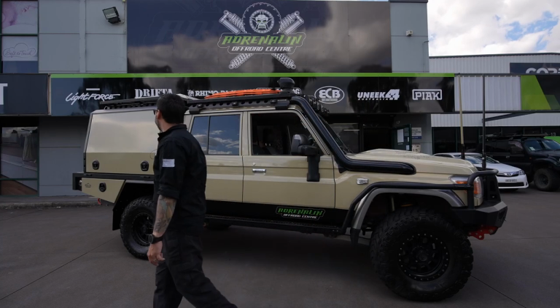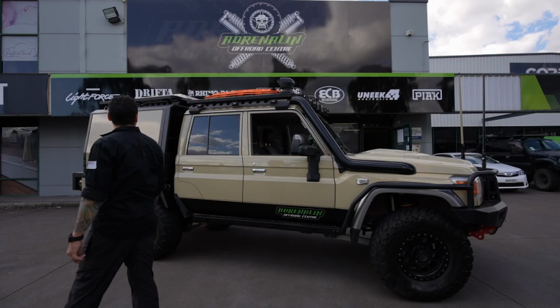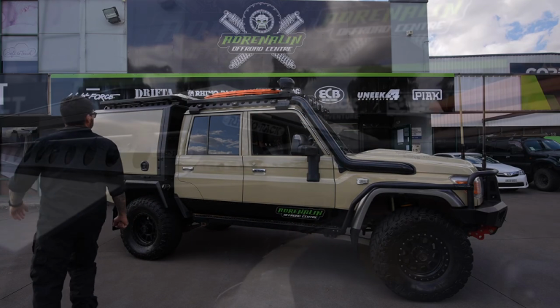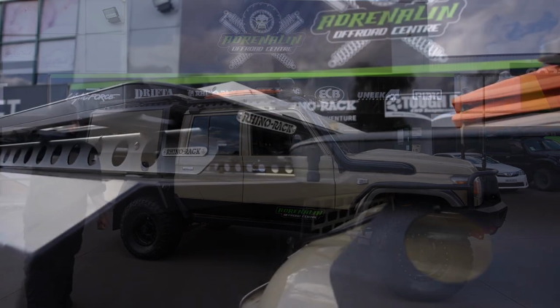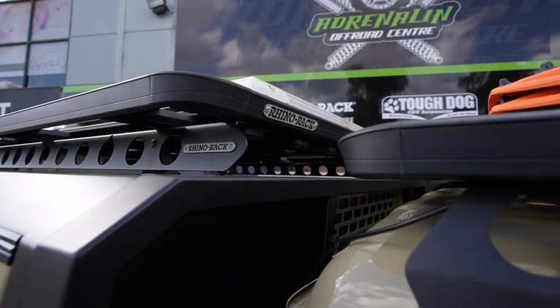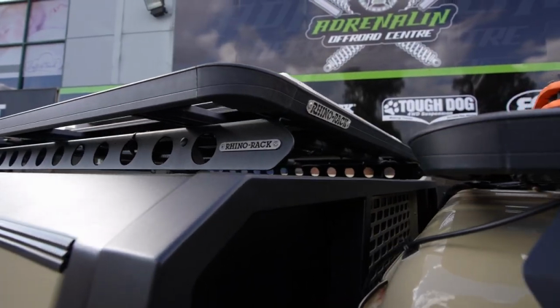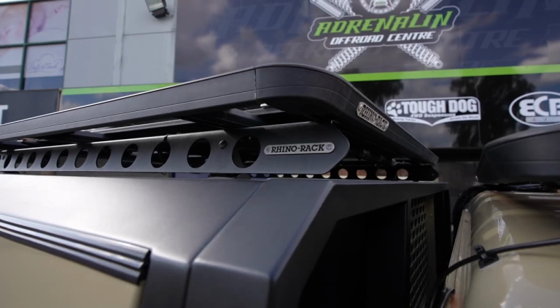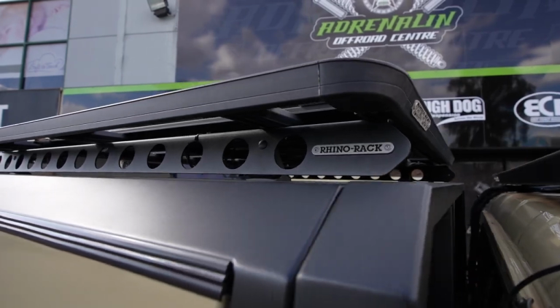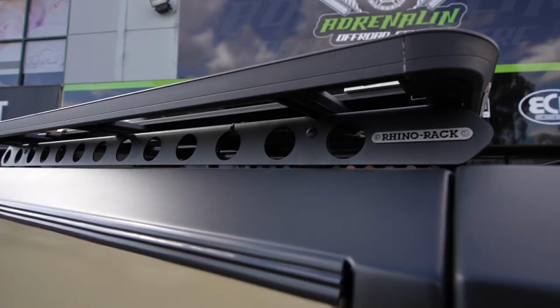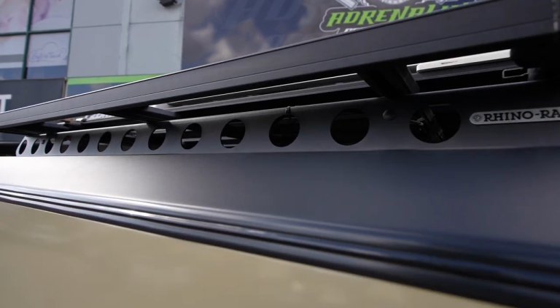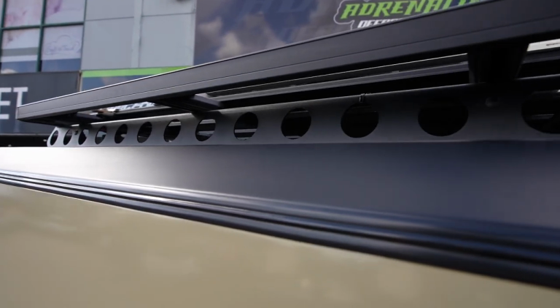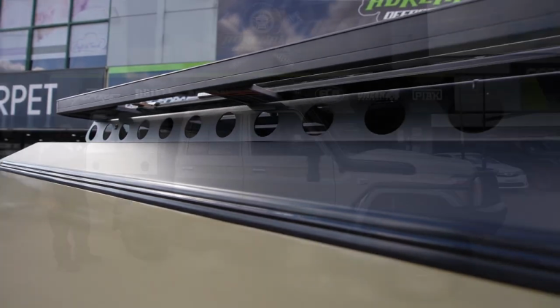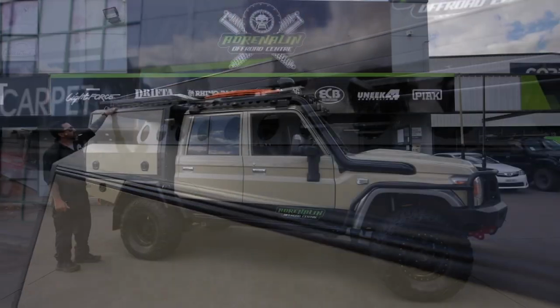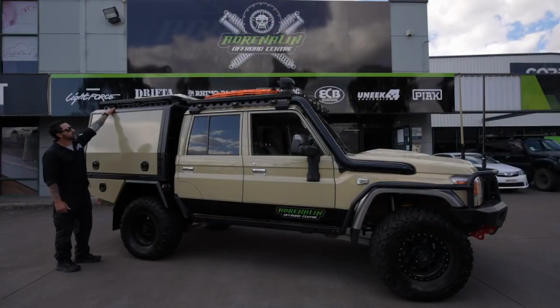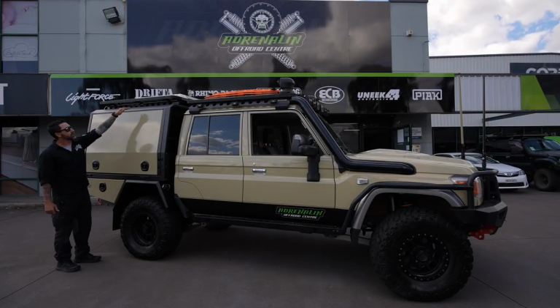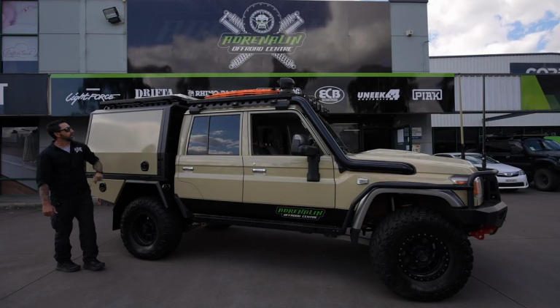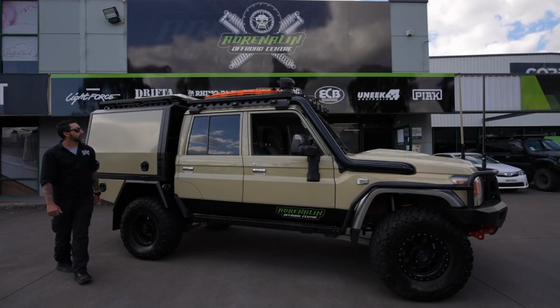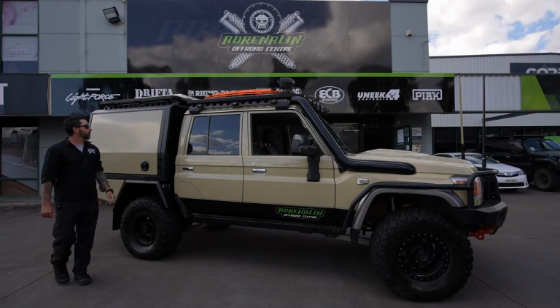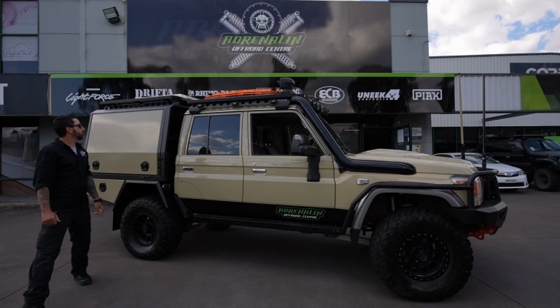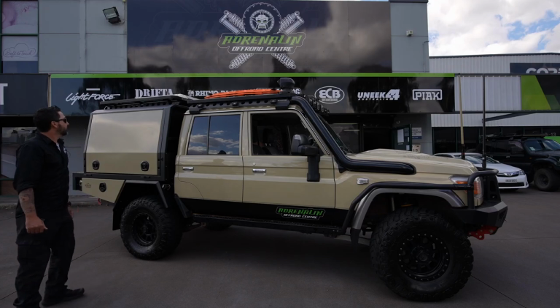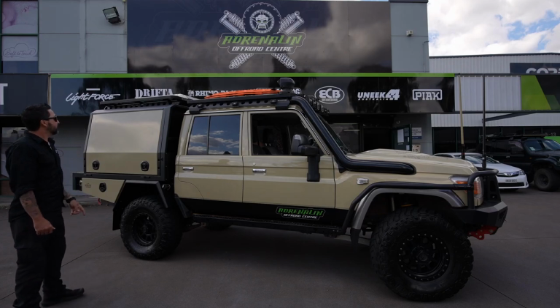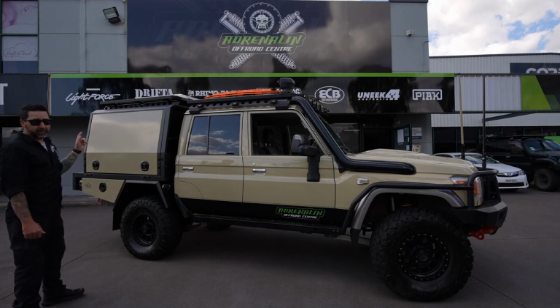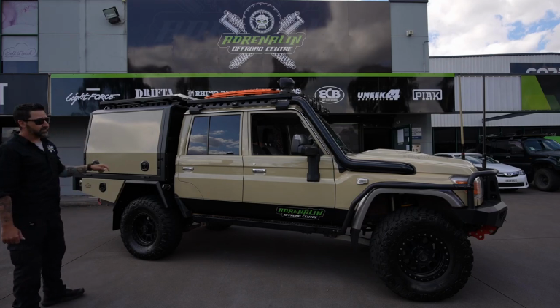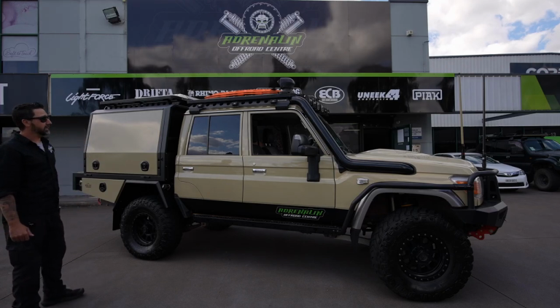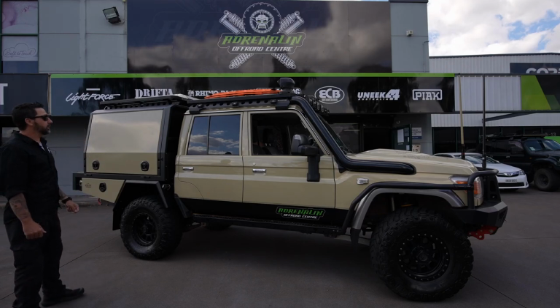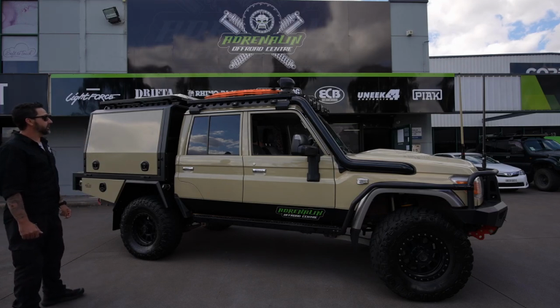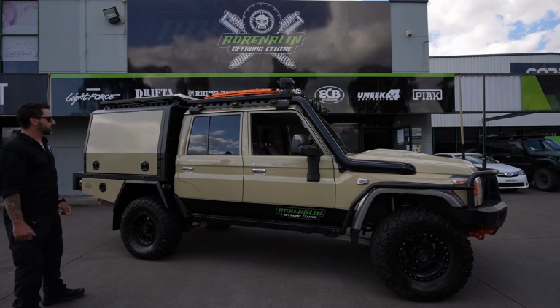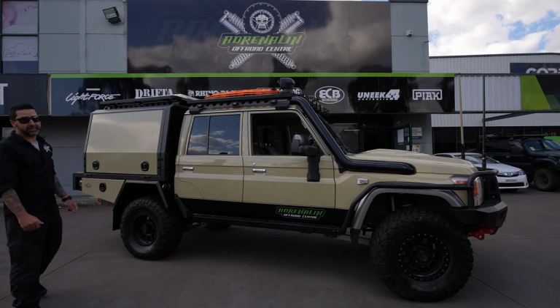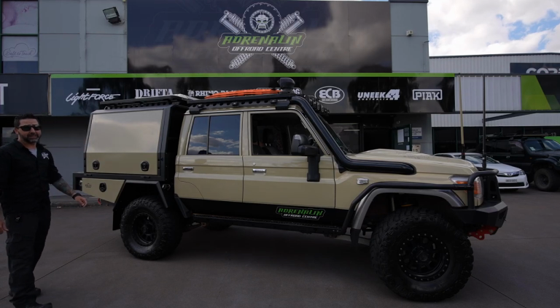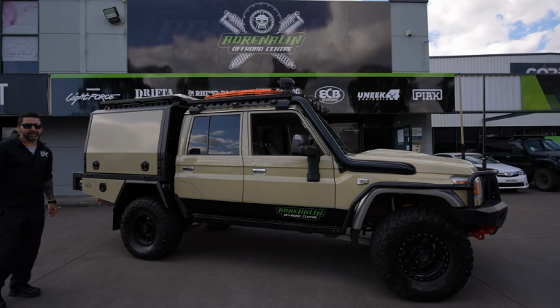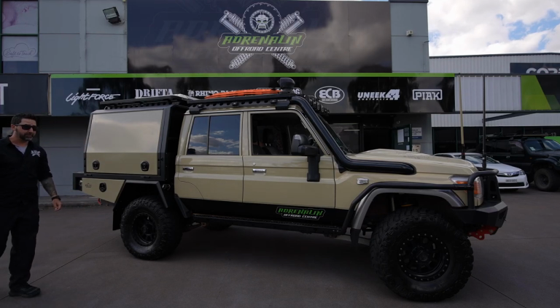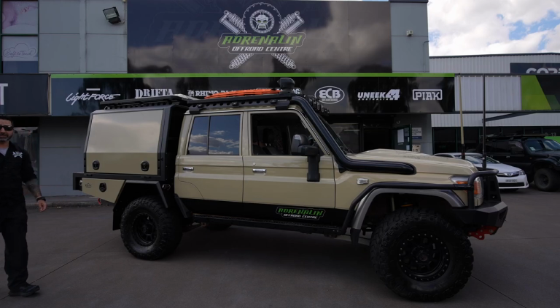We've put a Rhino Rack Backbone Platform on this one, so as you can see we've got a nice flat backbone platform with a solar panel mounted on top of that at the moment, but it's going to get a rooftop tent shortly.